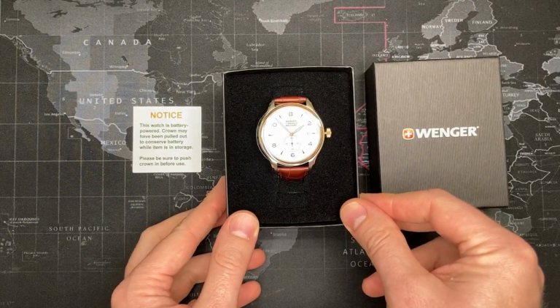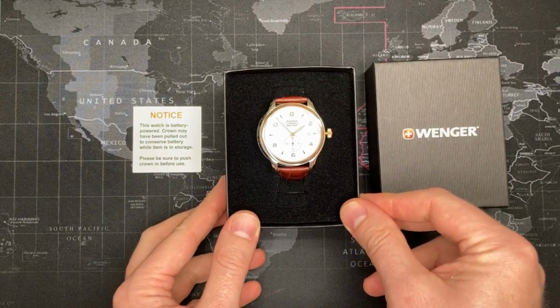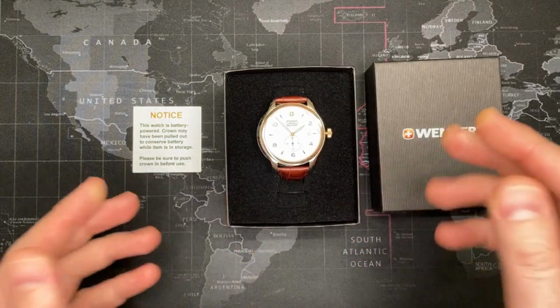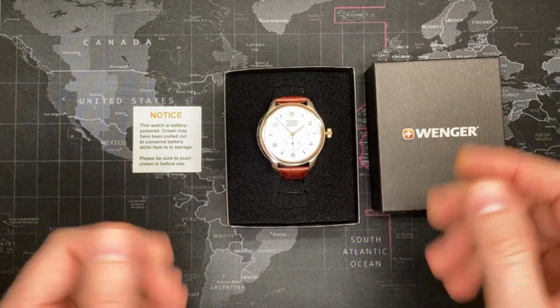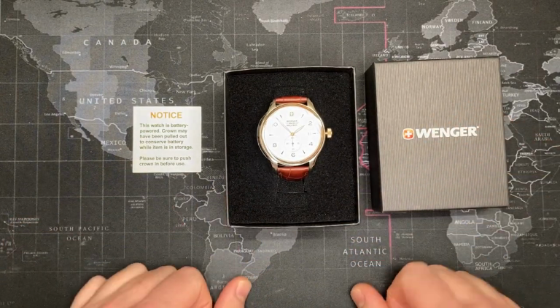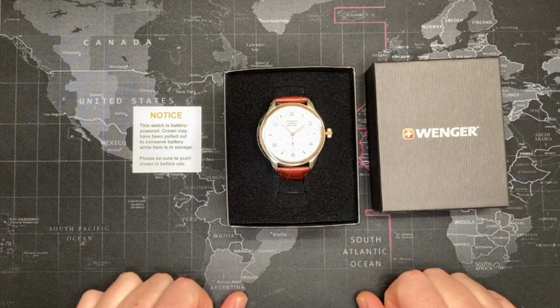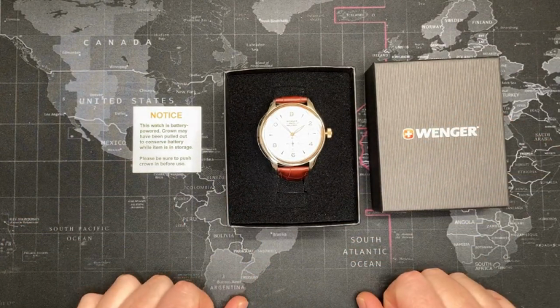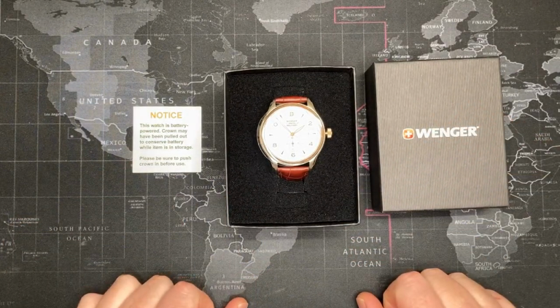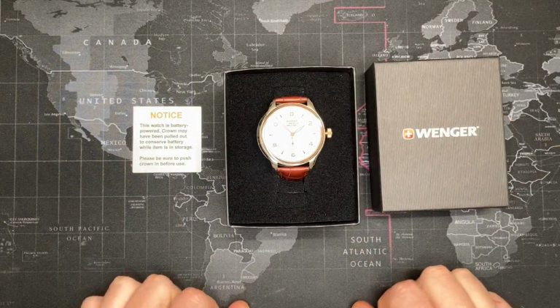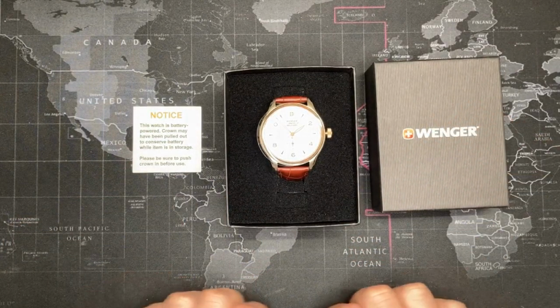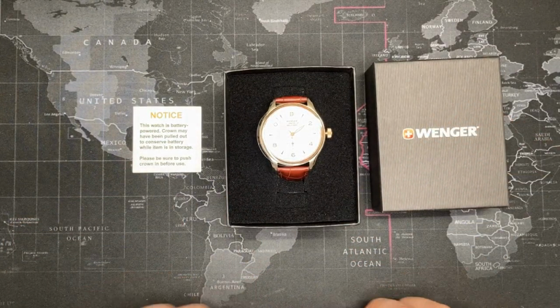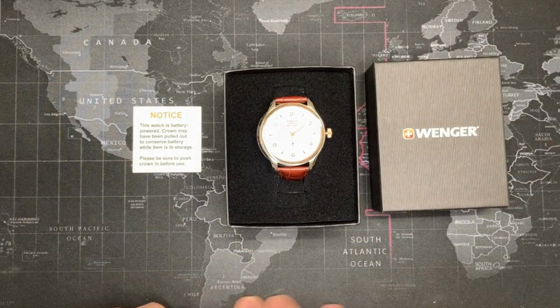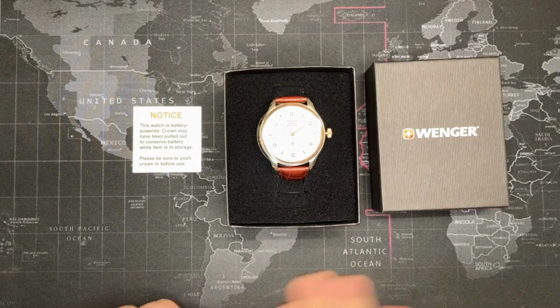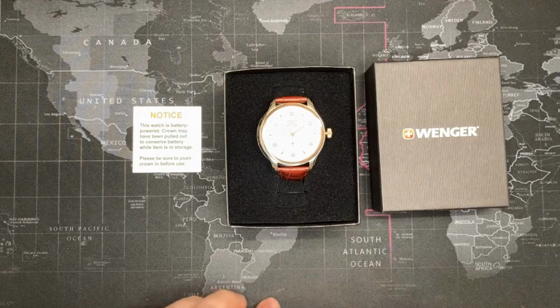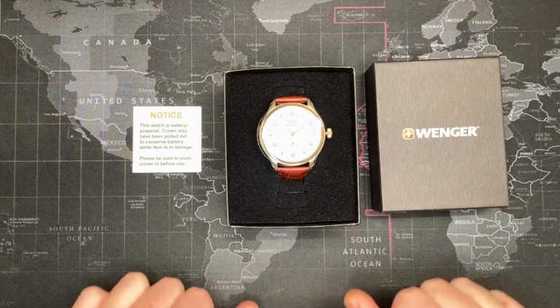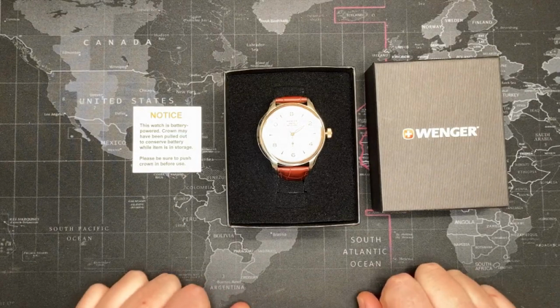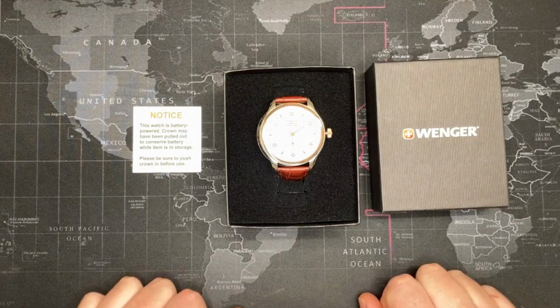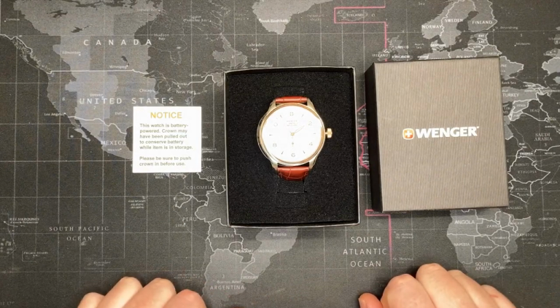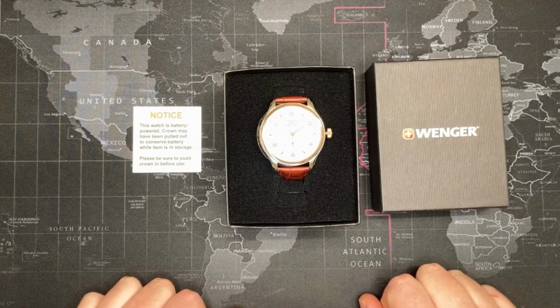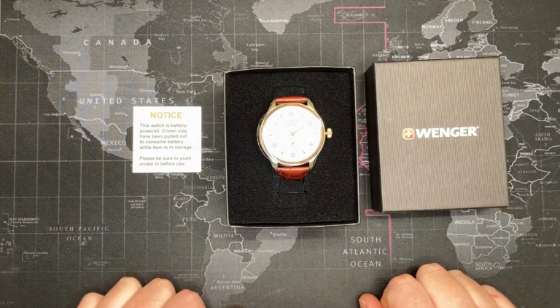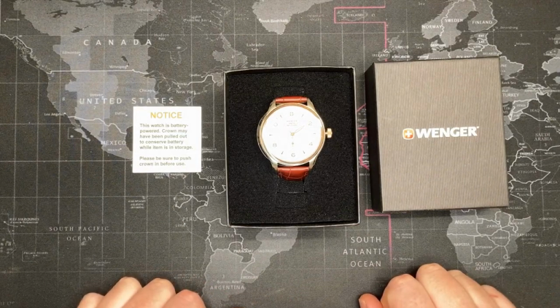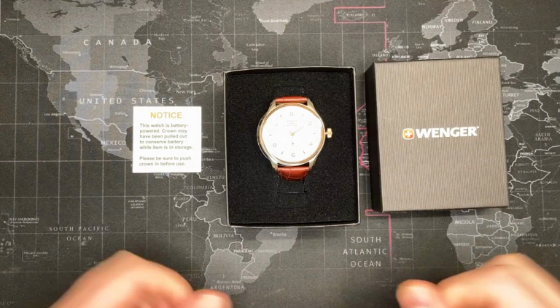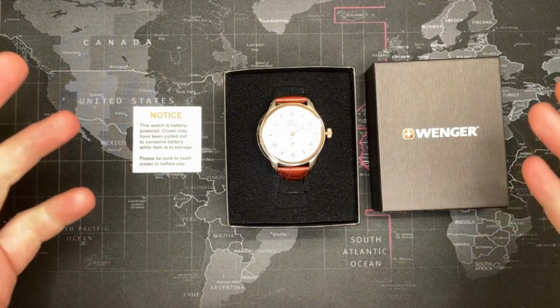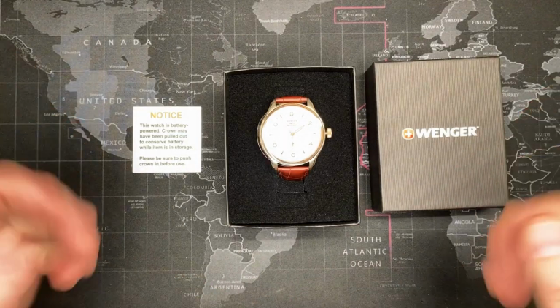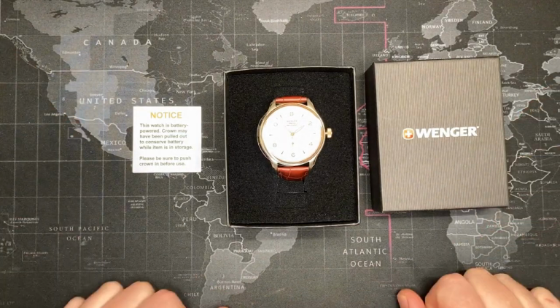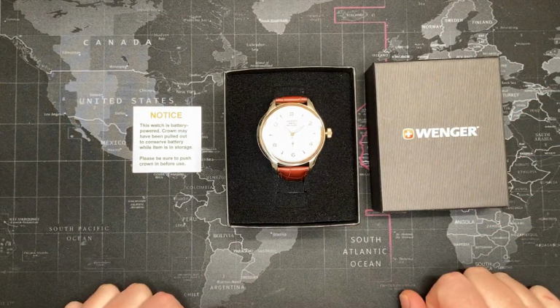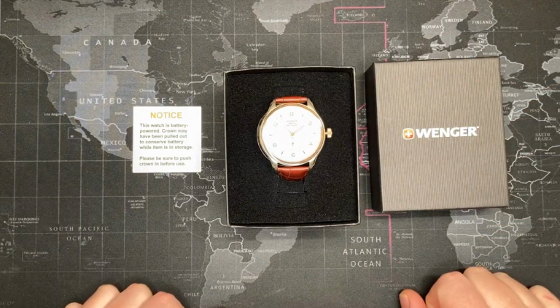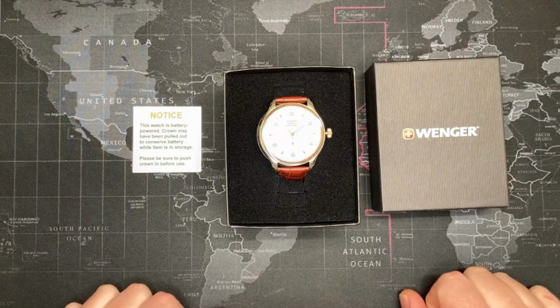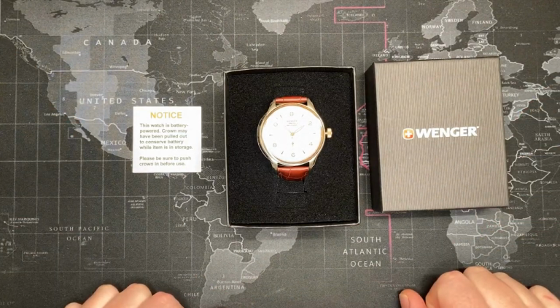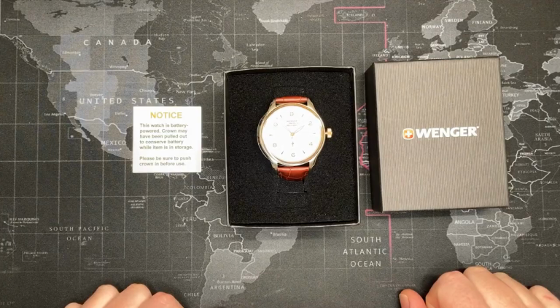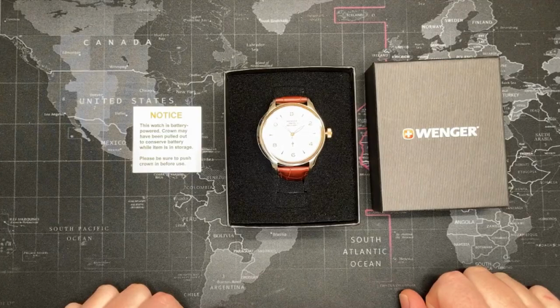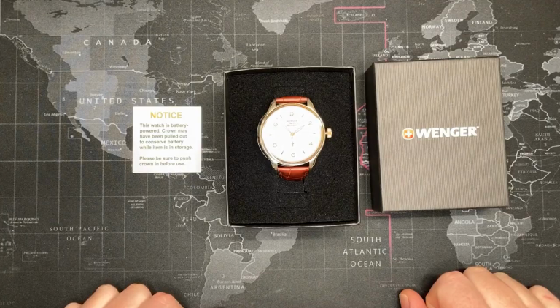So if you haven't already, subscribe, like the video after you've watched it, post in the comments below, and stay tuned for the history of the watch.